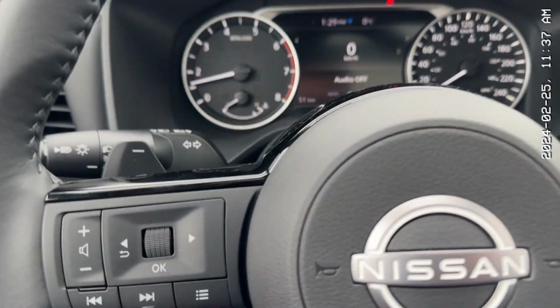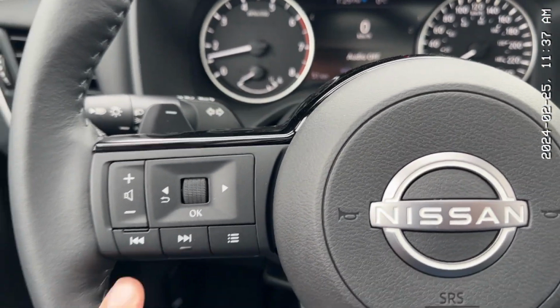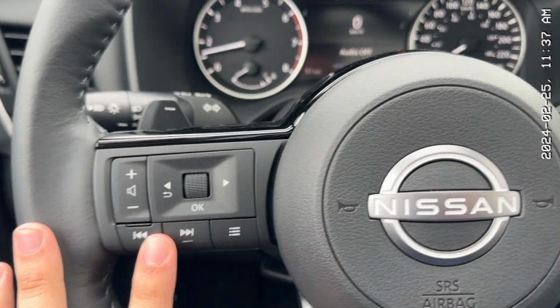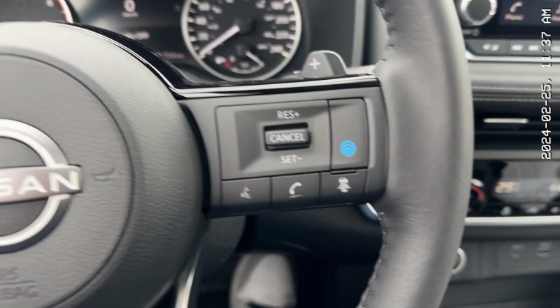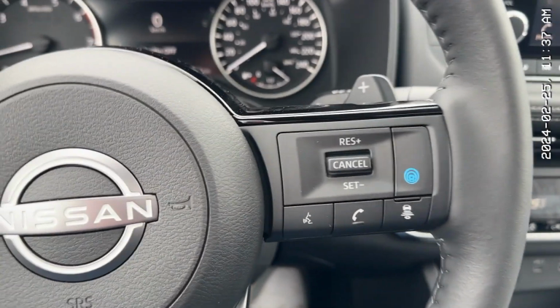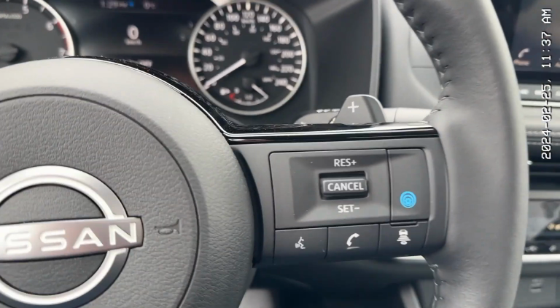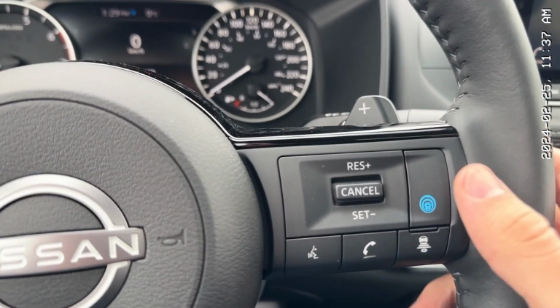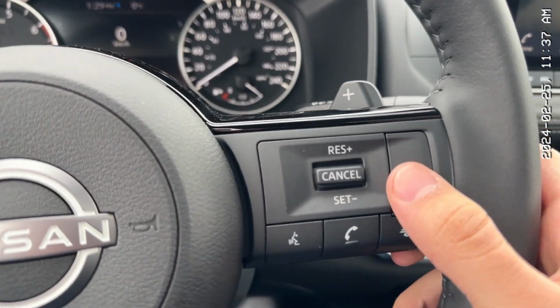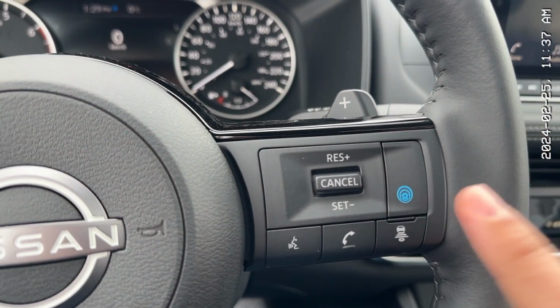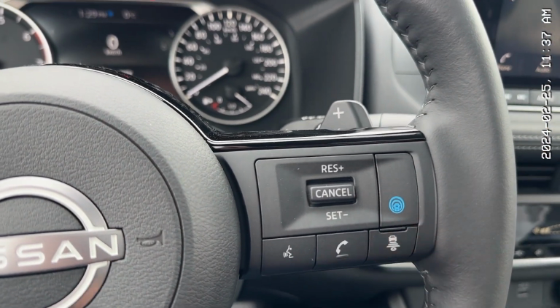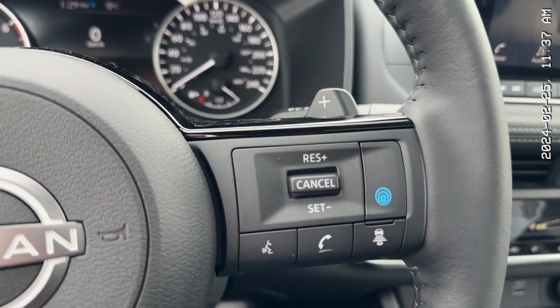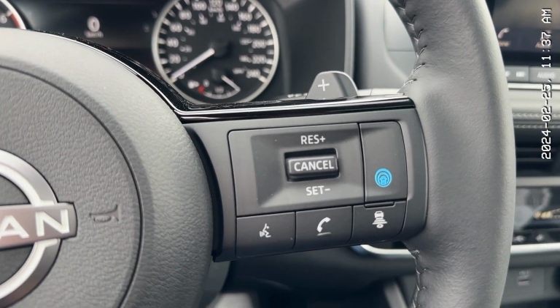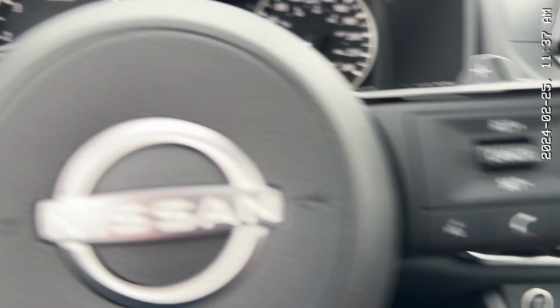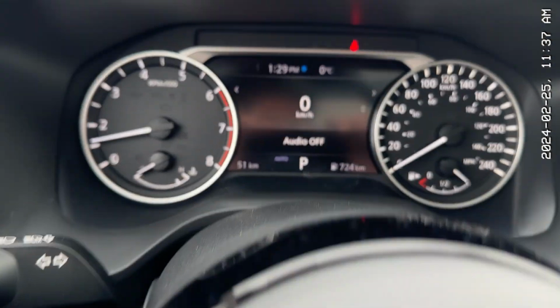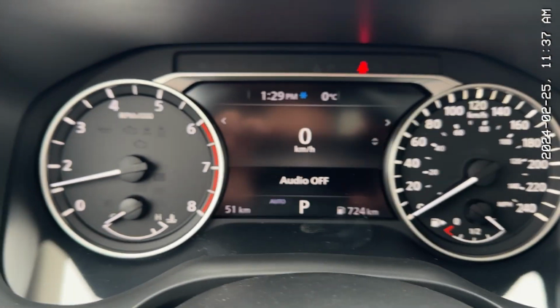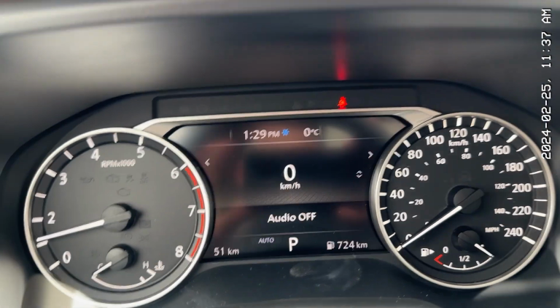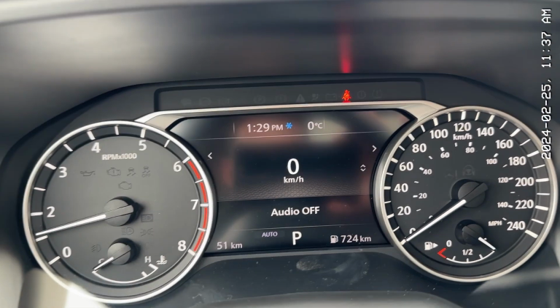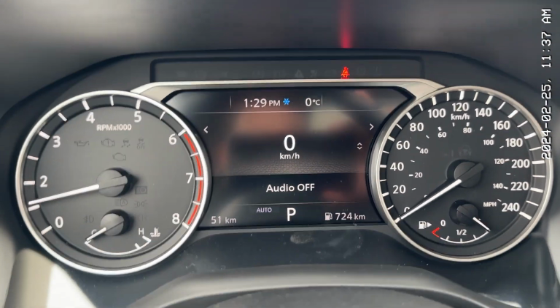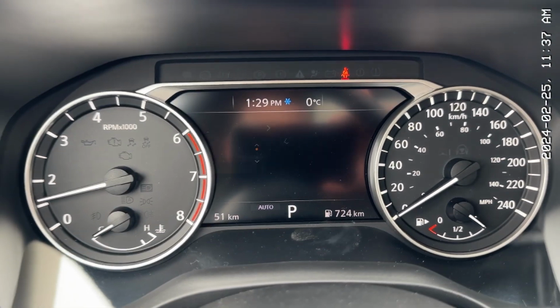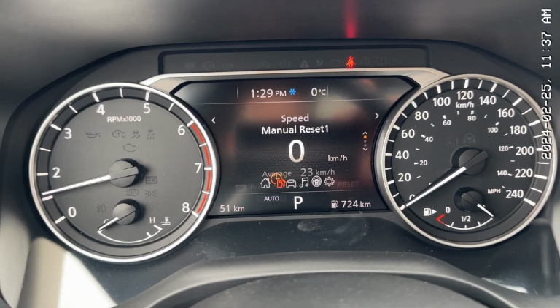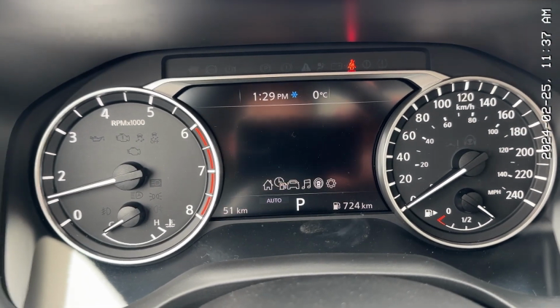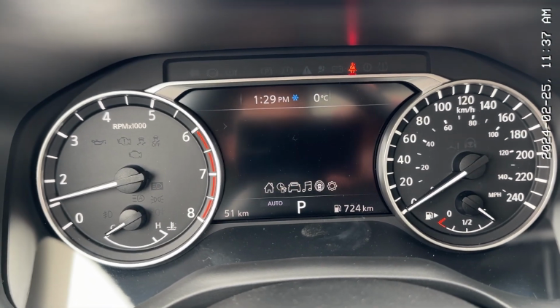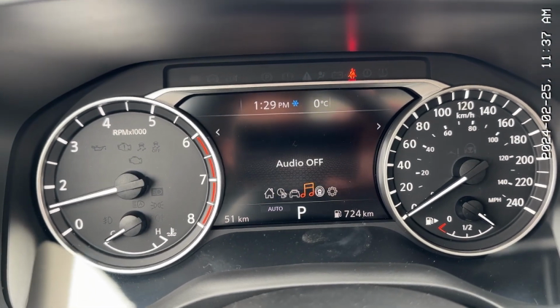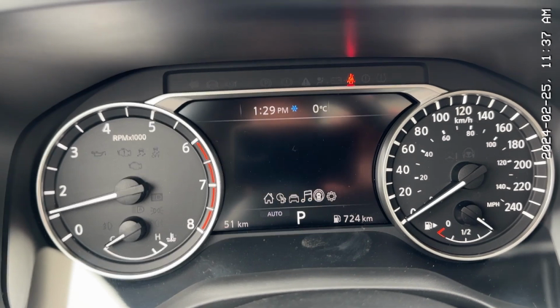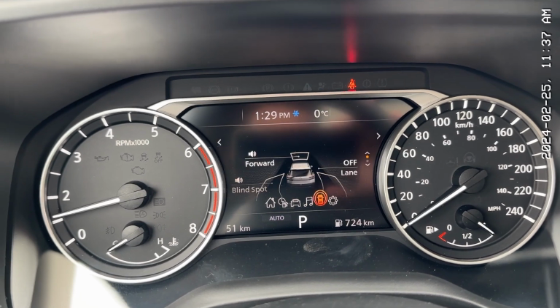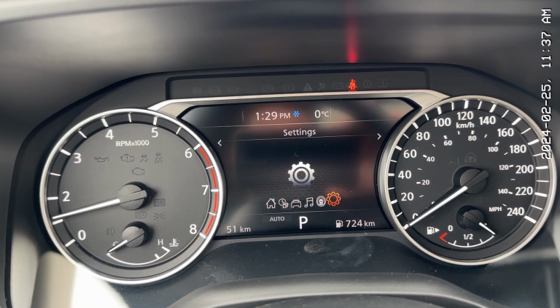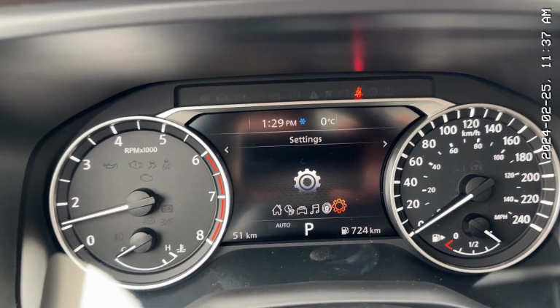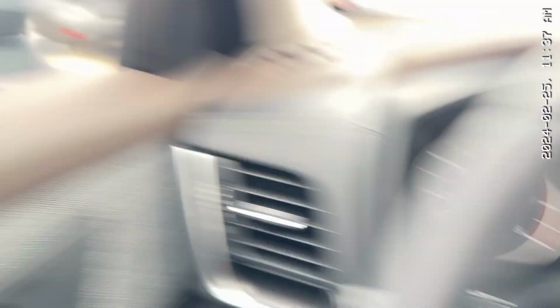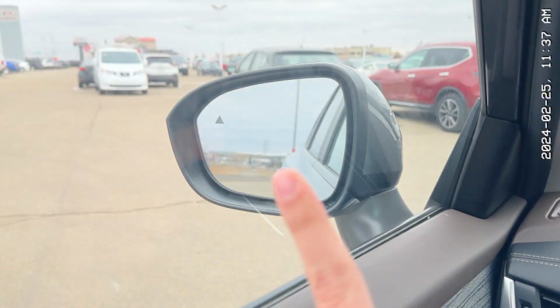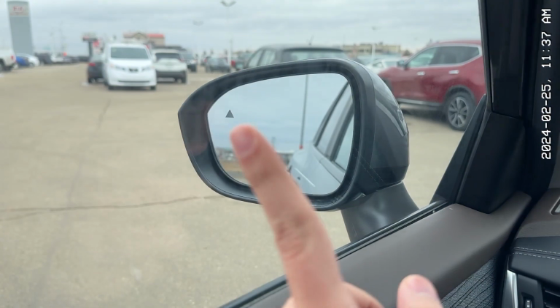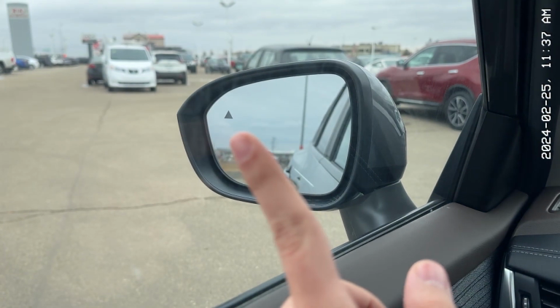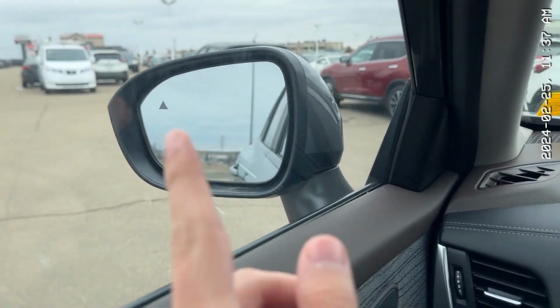On the left-hand side you get your audio controls, and on the right-hand side you get your cruise control with Pro-Pilot Assist — this is fully autonomous driving on the highway. Over here you get your middle screen where you can see all your different information. Only 51 kilometers on this one, obviously because it's a brand-new car. And then you have your blind spot warning on the mirror right there.